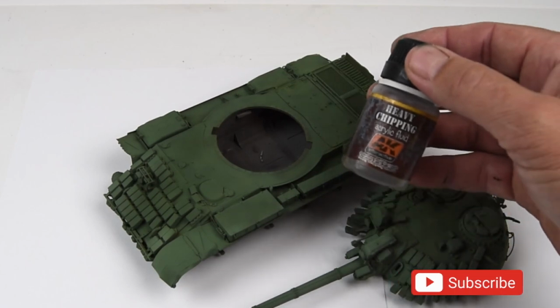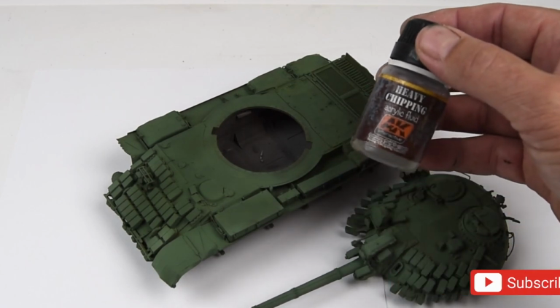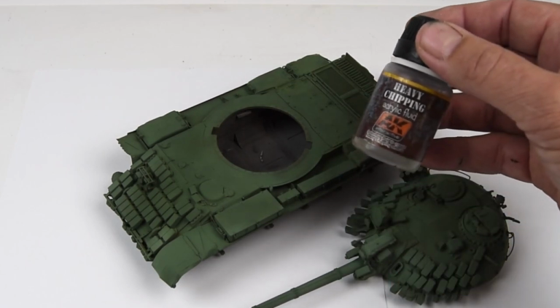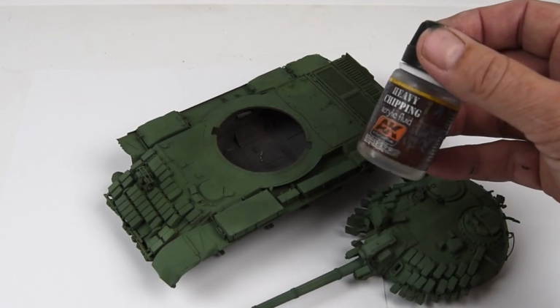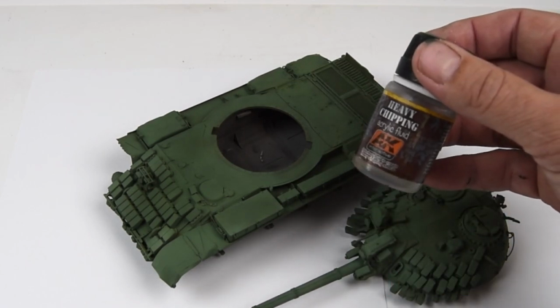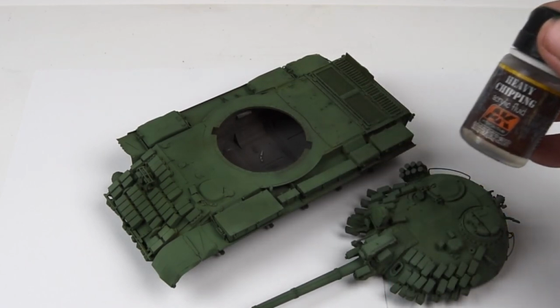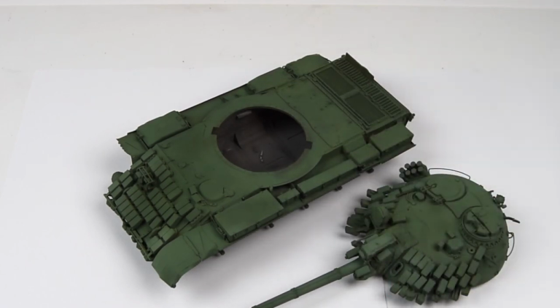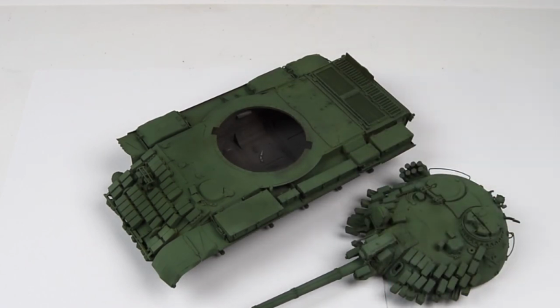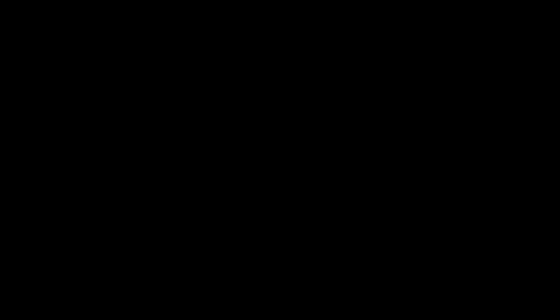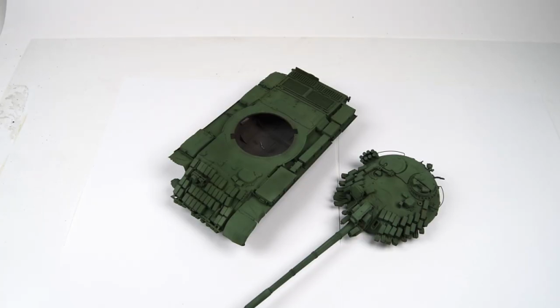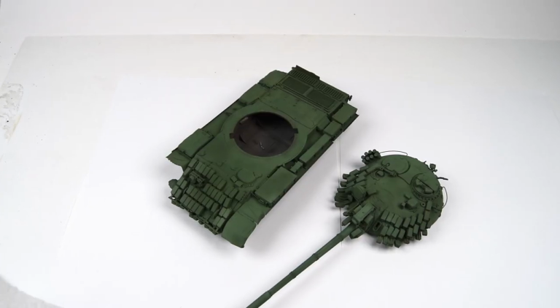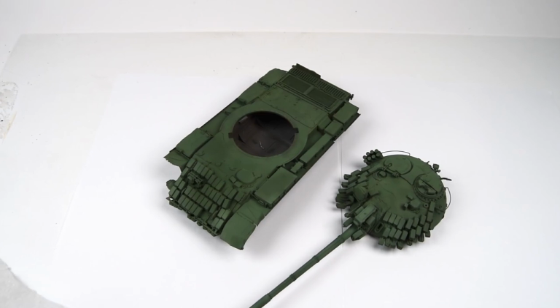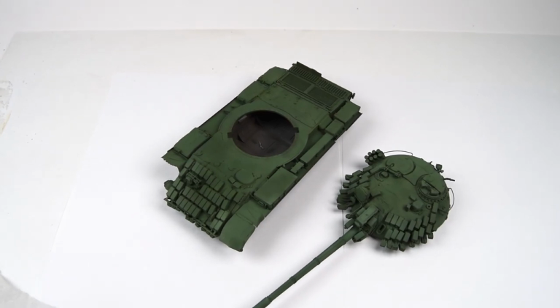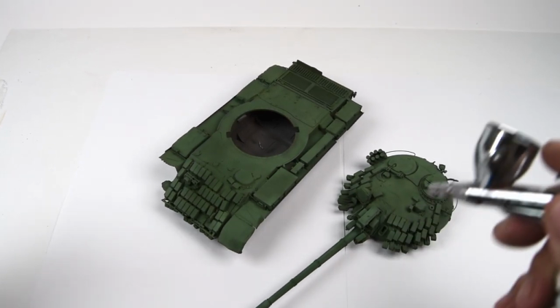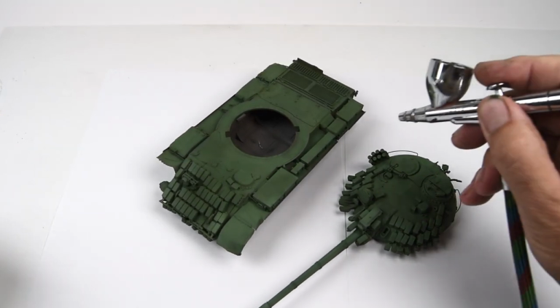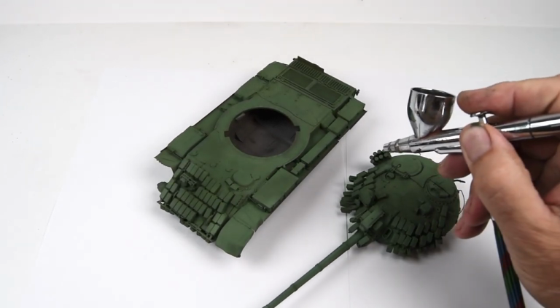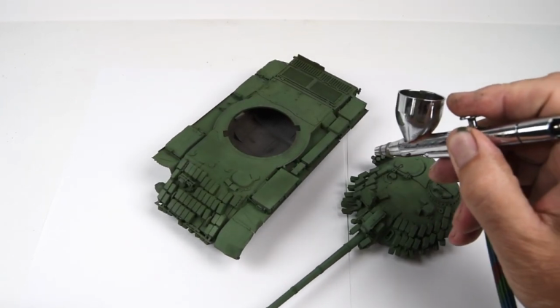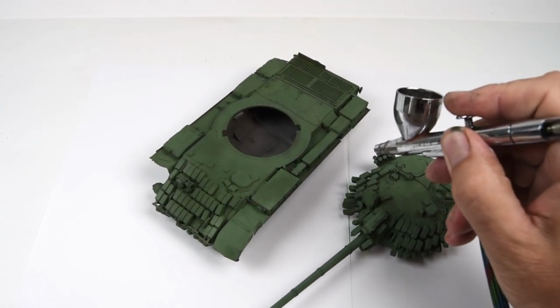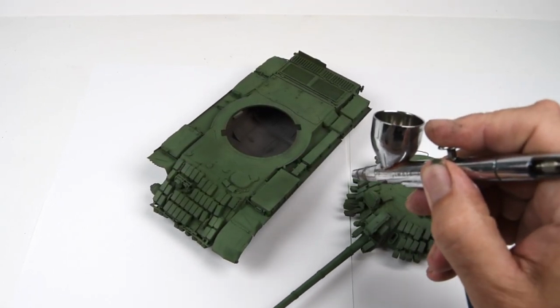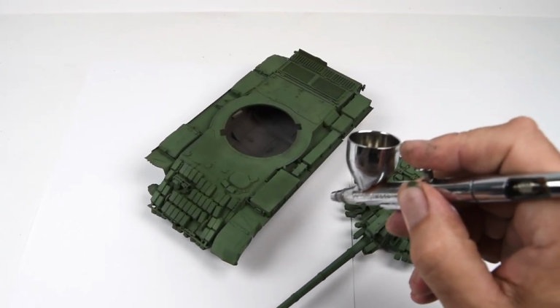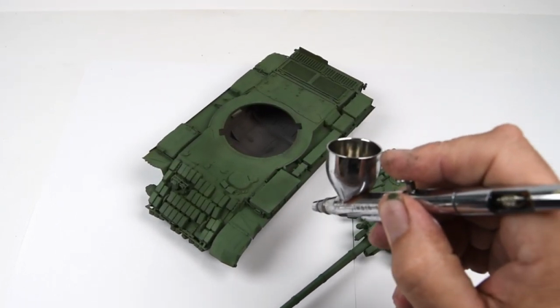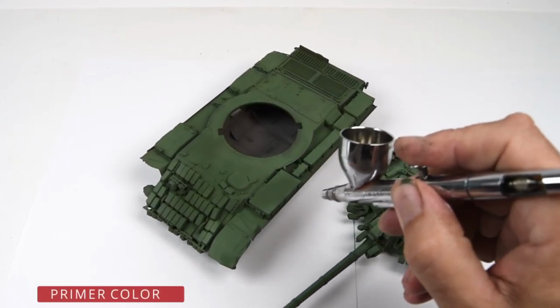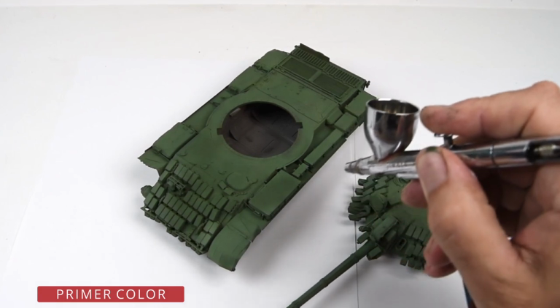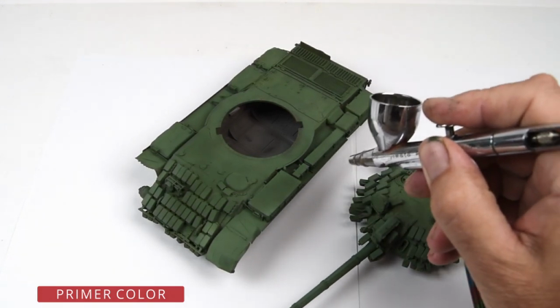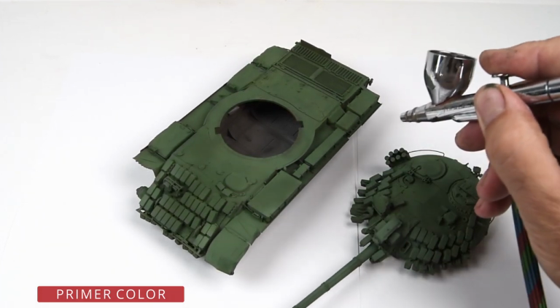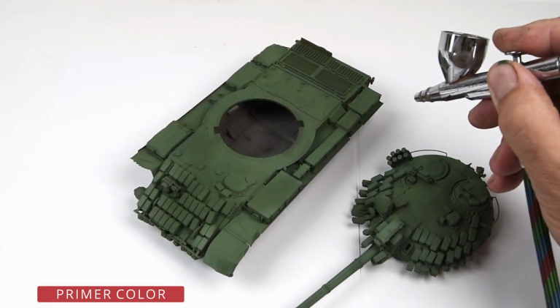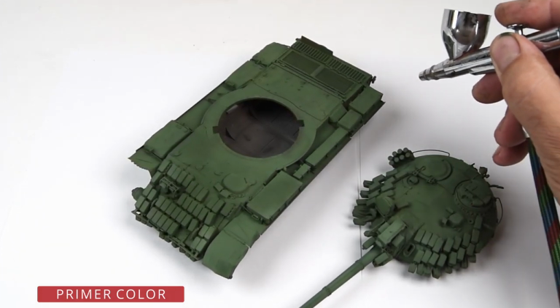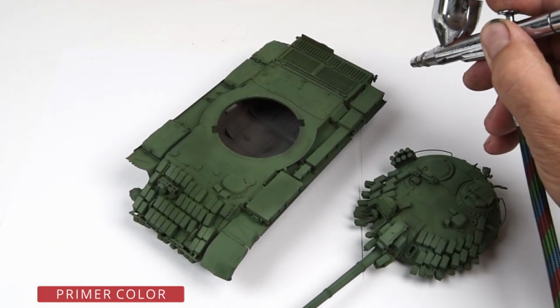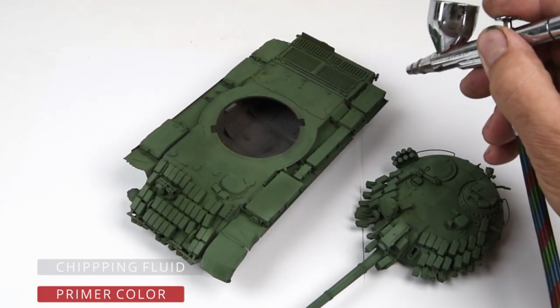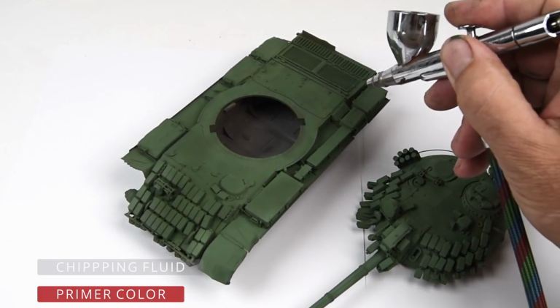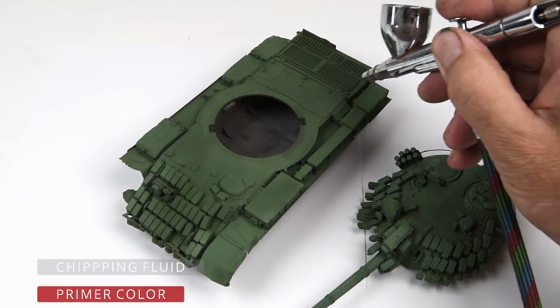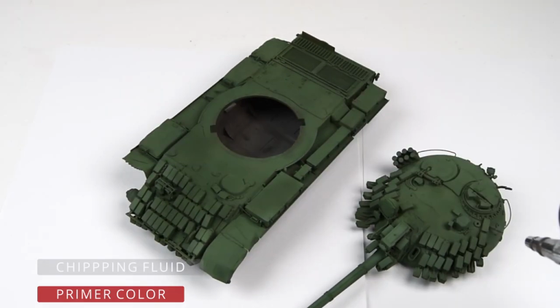With the base green color applied, I'm once again going to add some of the chipping fluid overall. I imagine it's a little hard to keep score here, so let me try to back up and clarify. We first added the primer color, and over that I added a layer of chipping fluid.